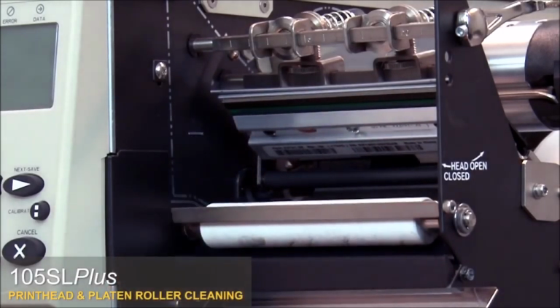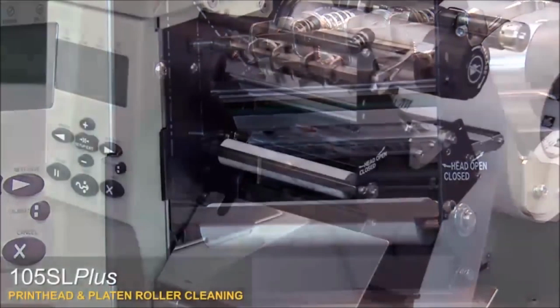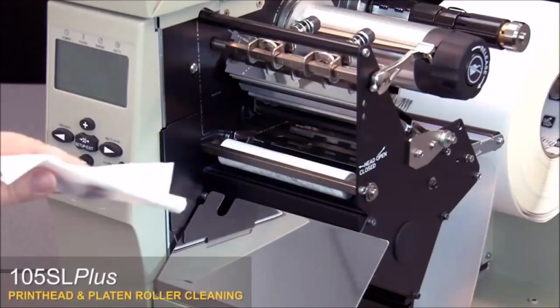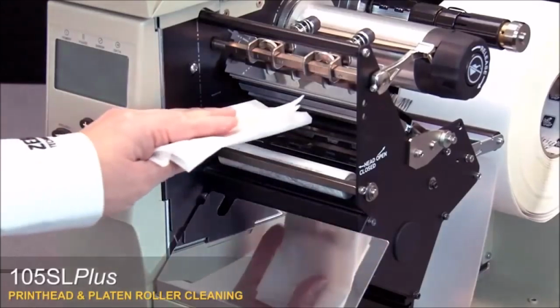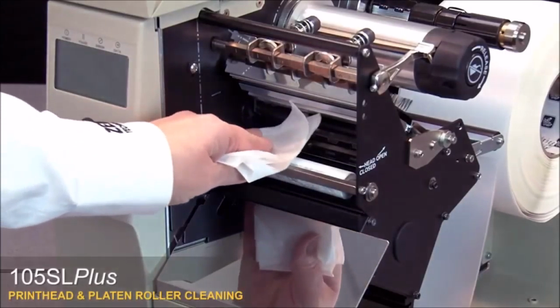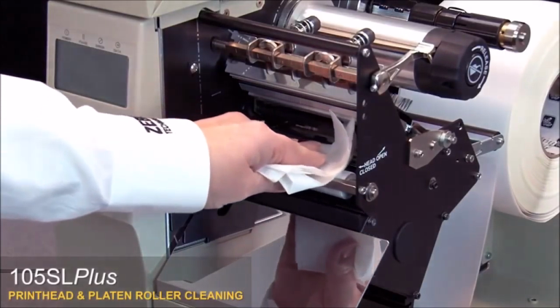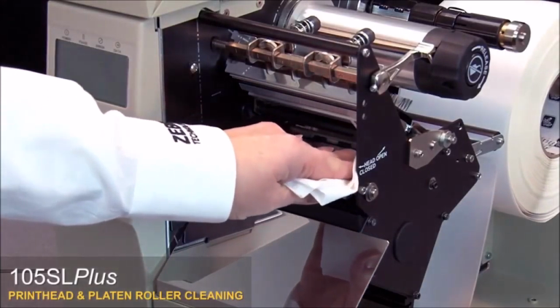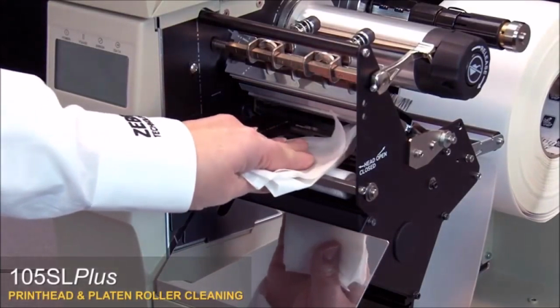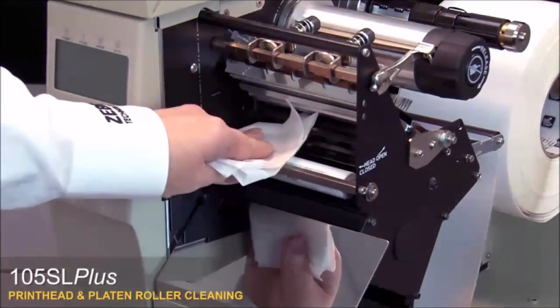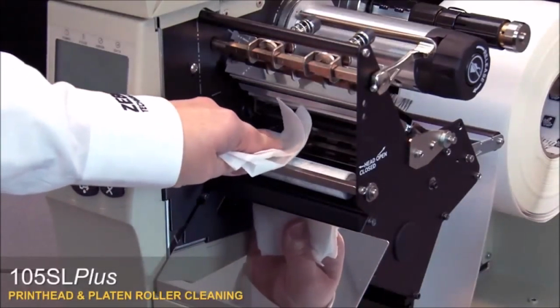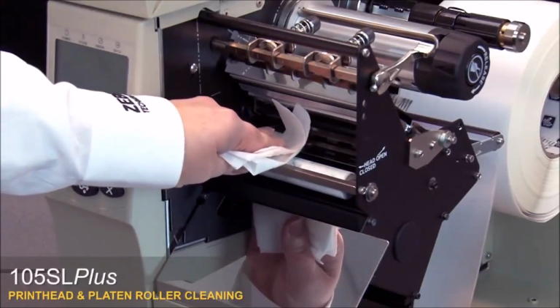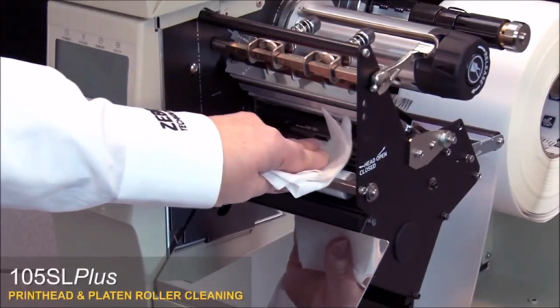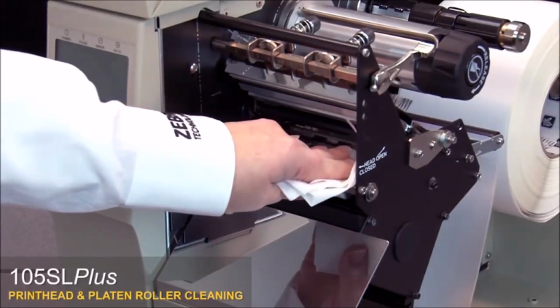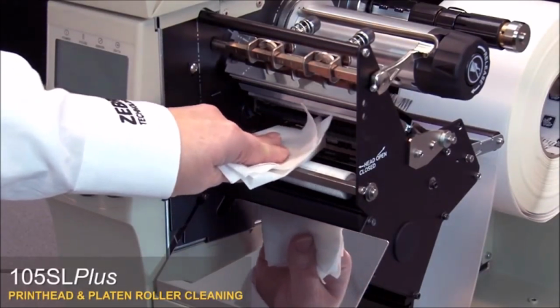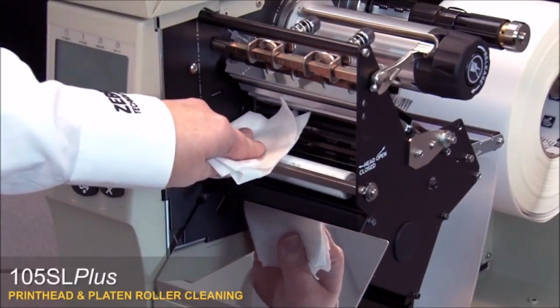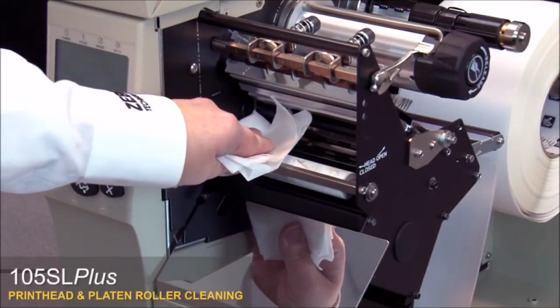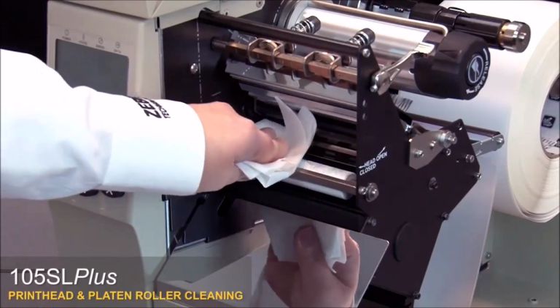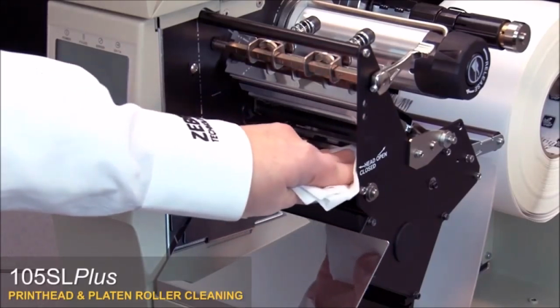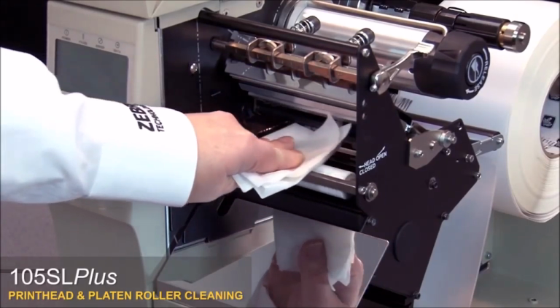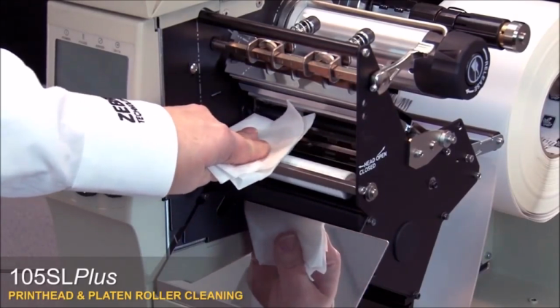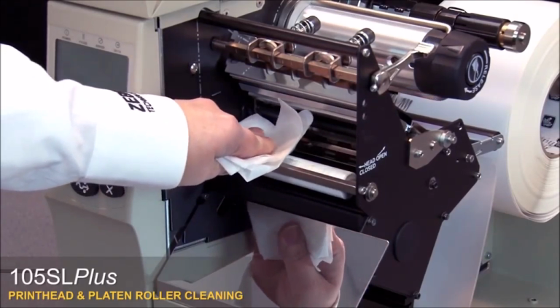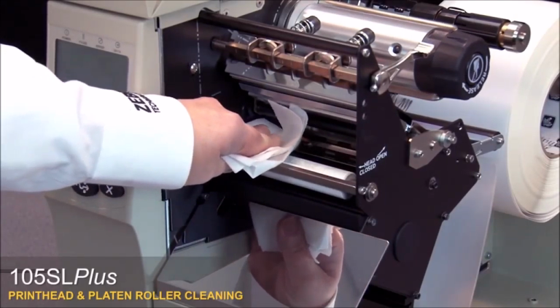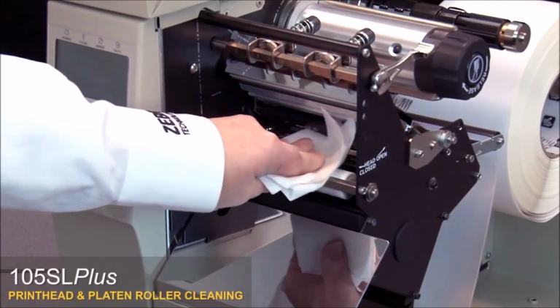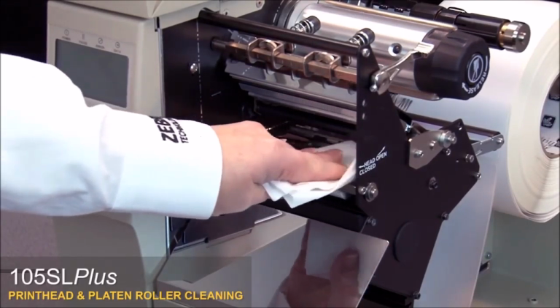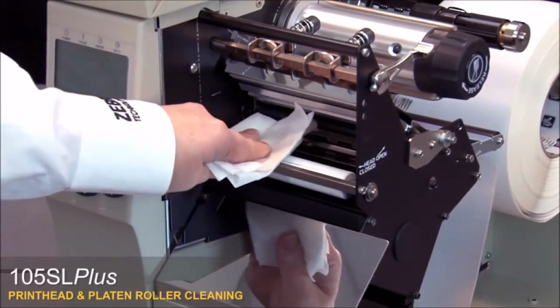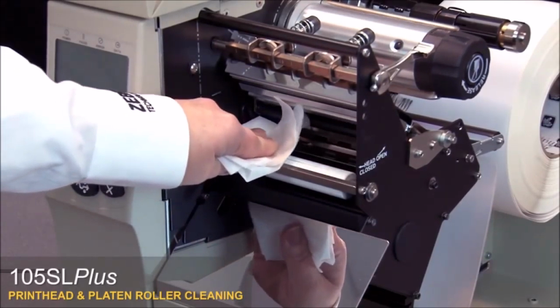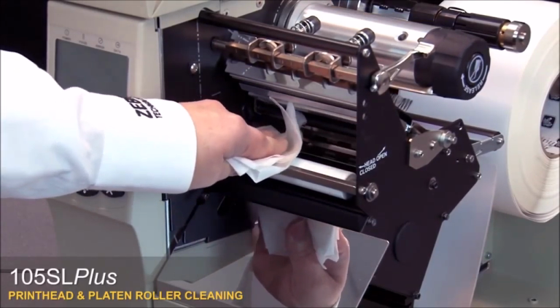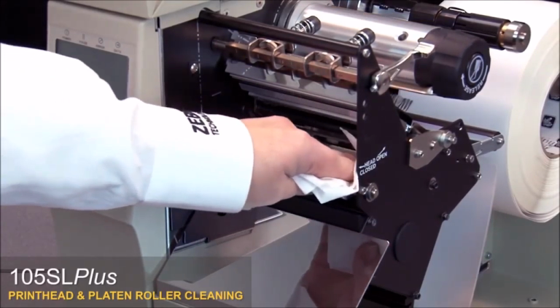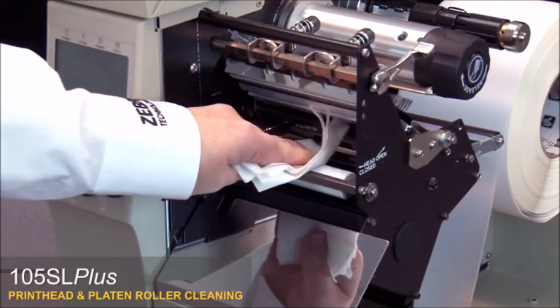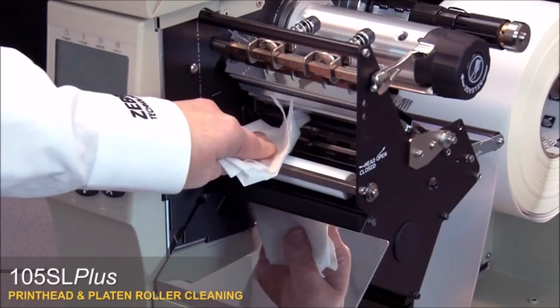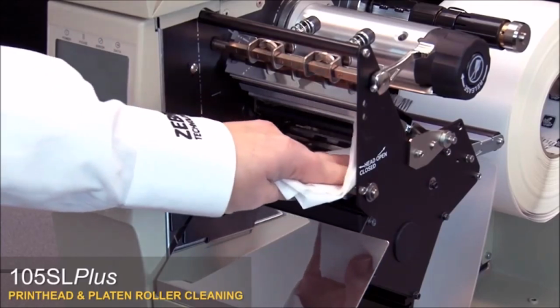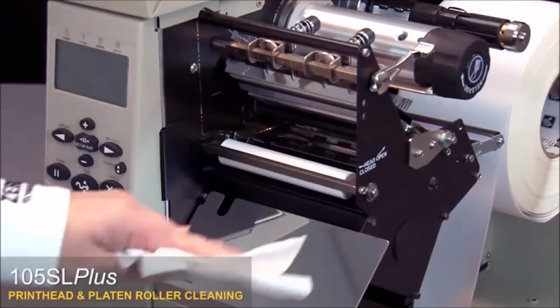To clean the platen roller, wipe with a swab or lint-free cloth moistened with a solution of nine parts isopropyl alcohol and one part deionized water. Allow the solvent to evaporate.